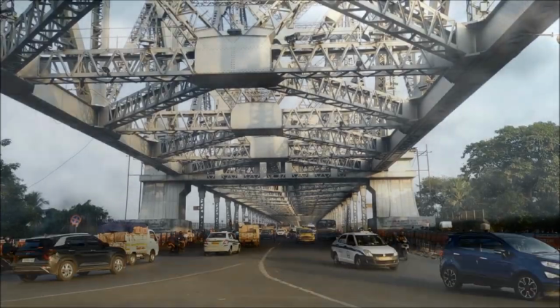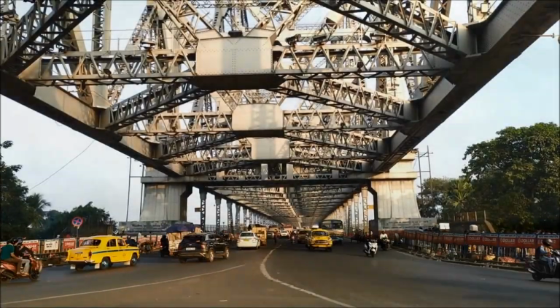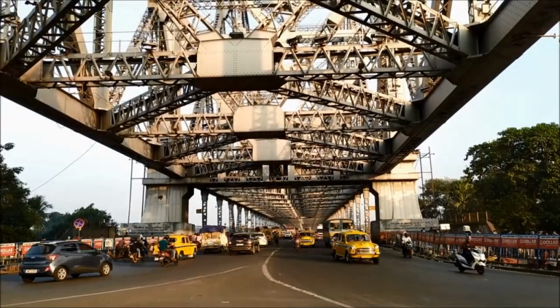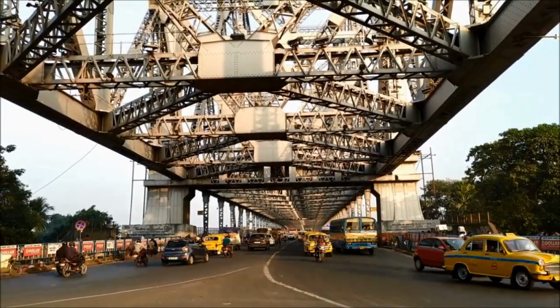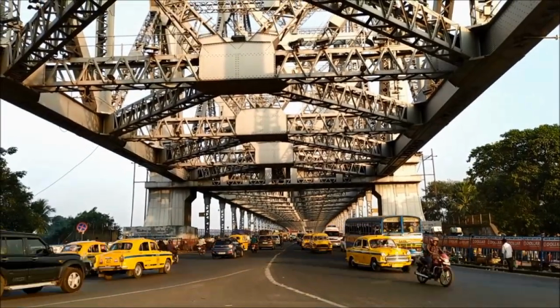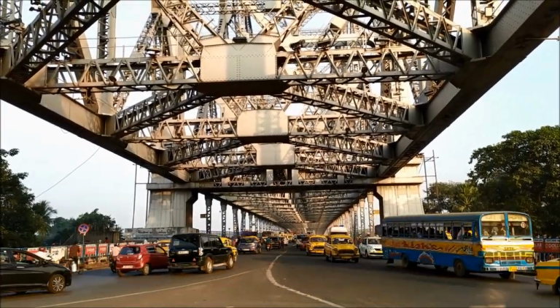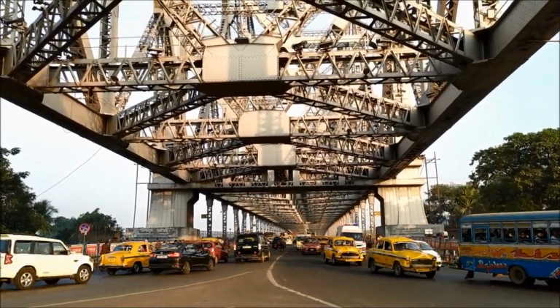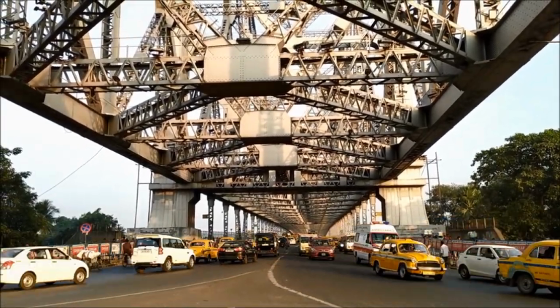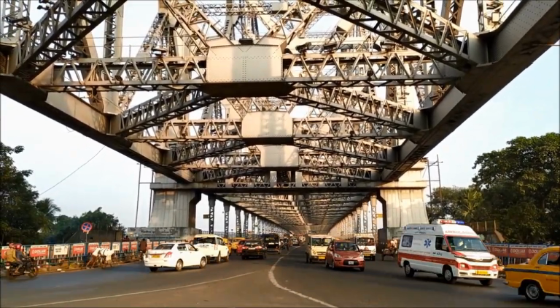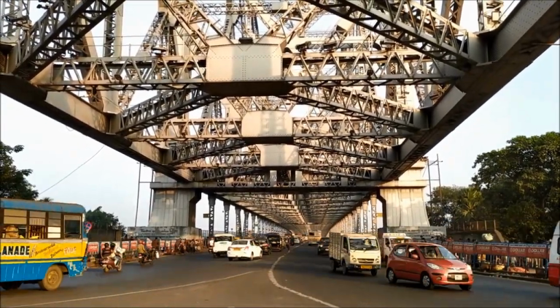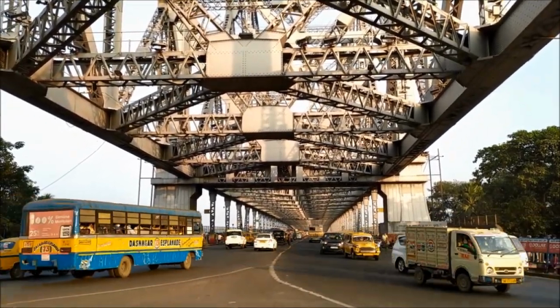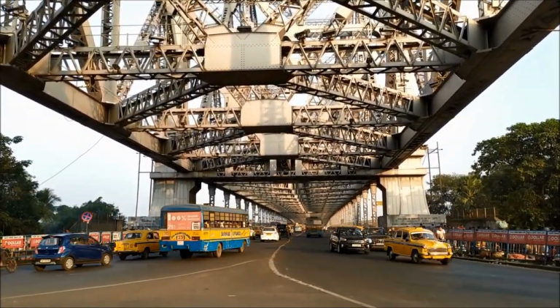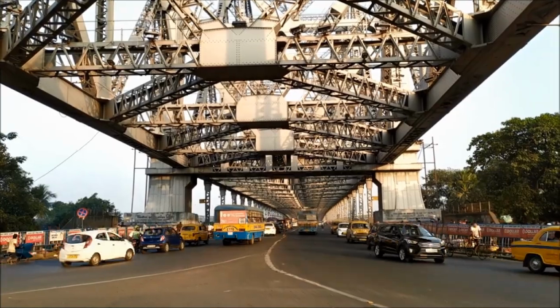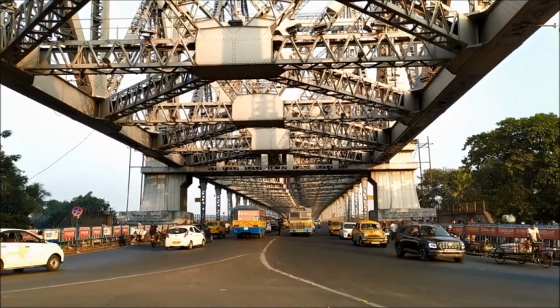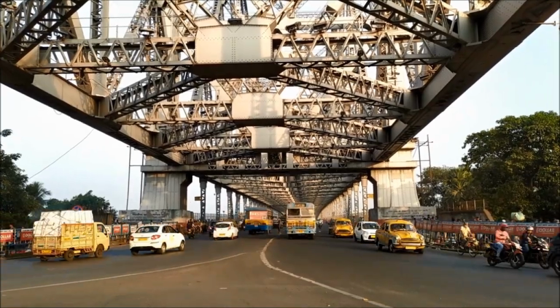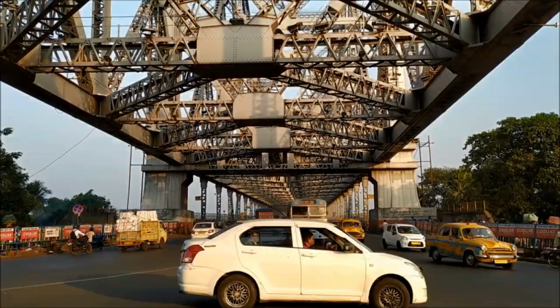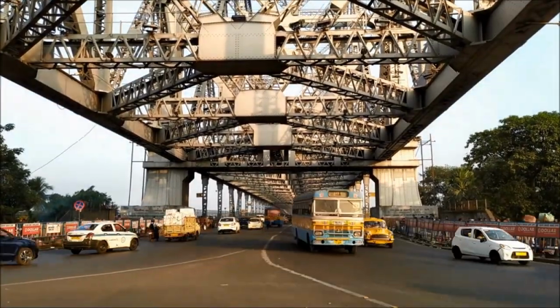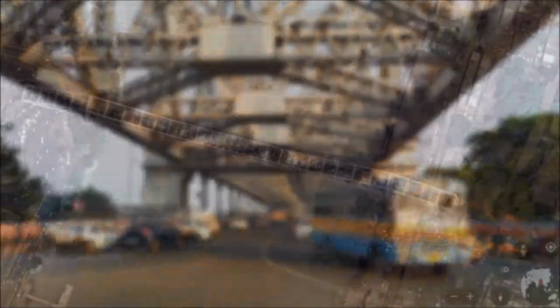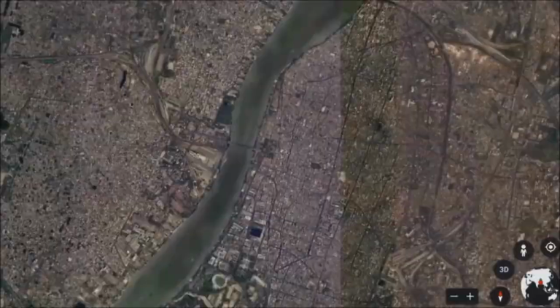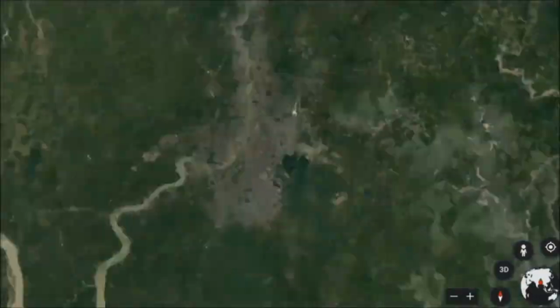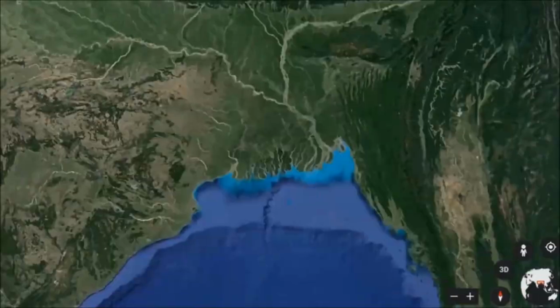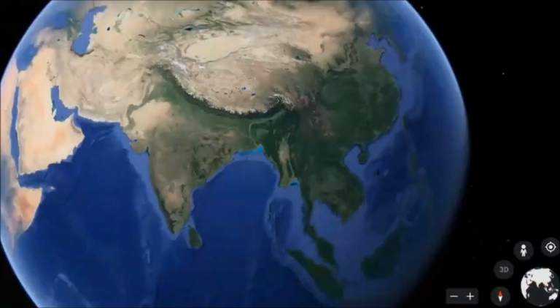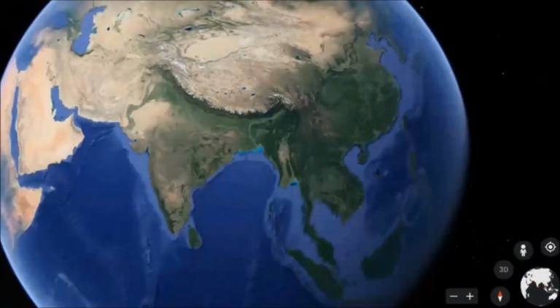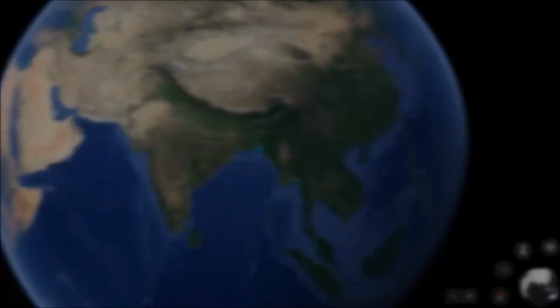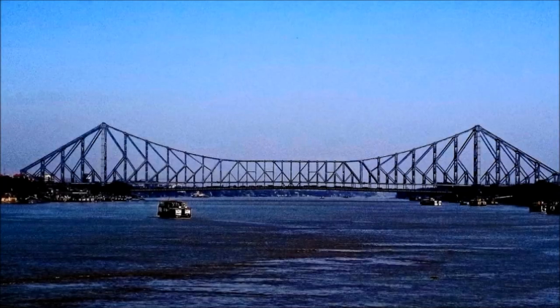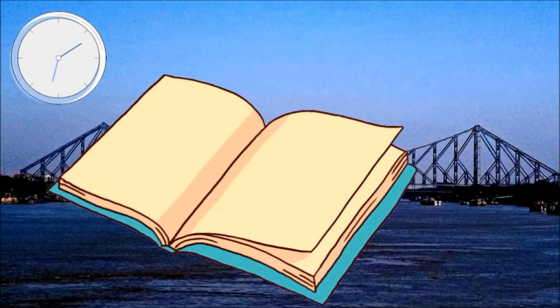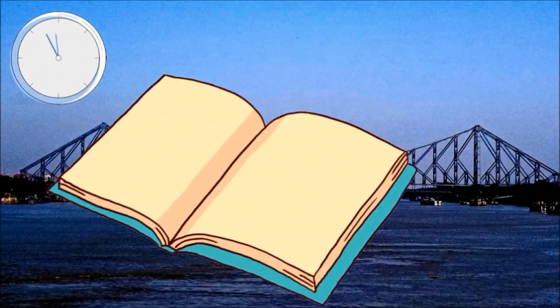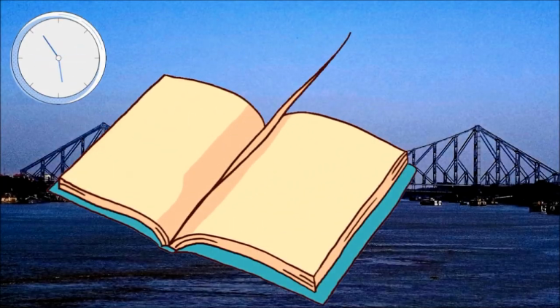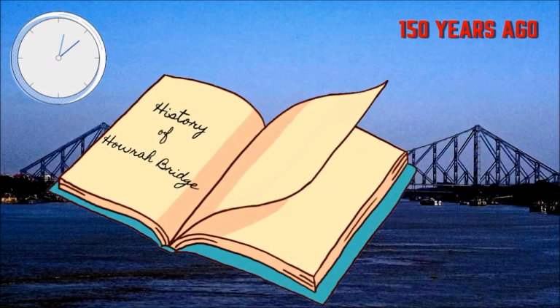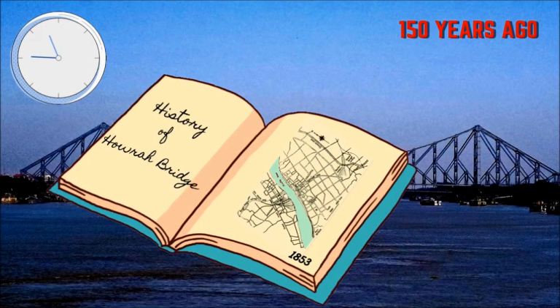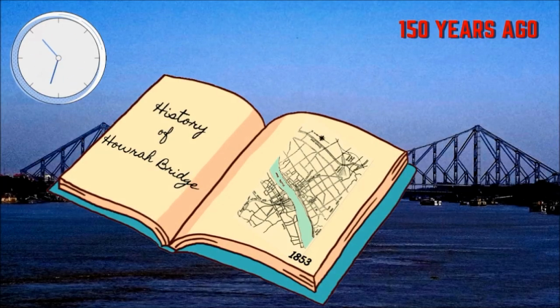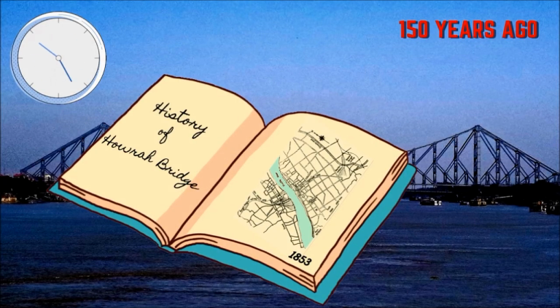It carries a daily traffic of approximately 1 lakh vehicles and more than 1.5 lakhs of pedestrians, making it one of the busiest bridges in the world. The history of this bridge dates back to almost 150 years ago.